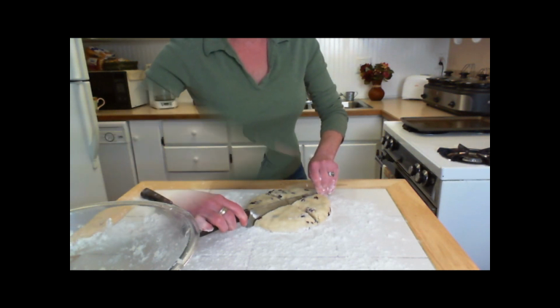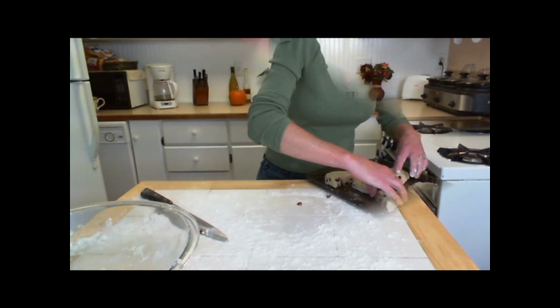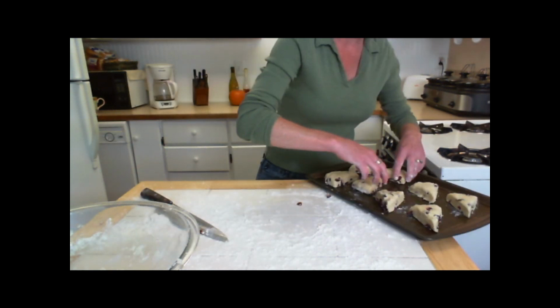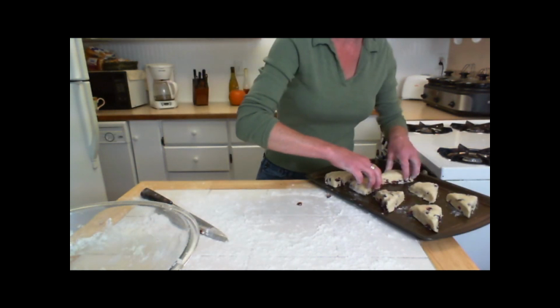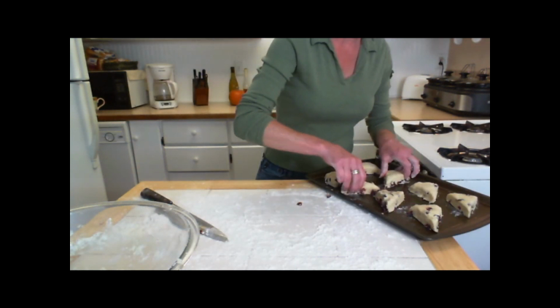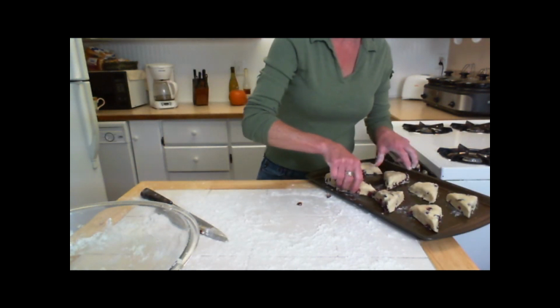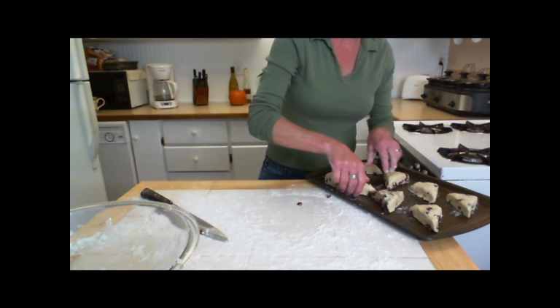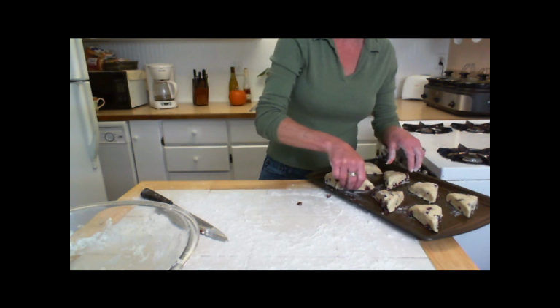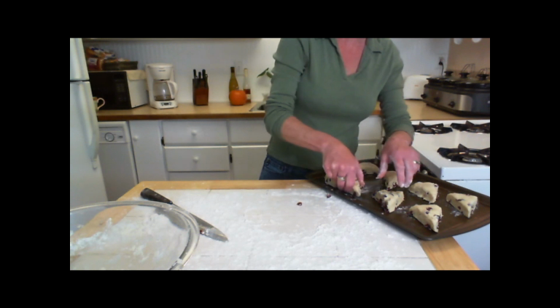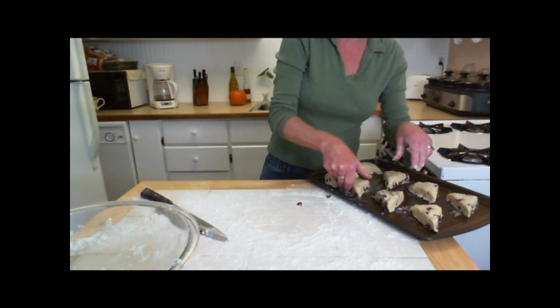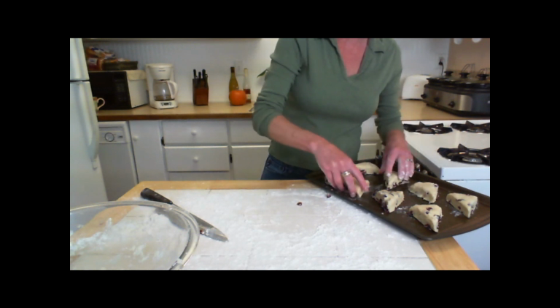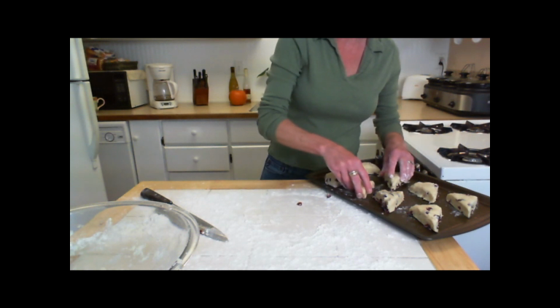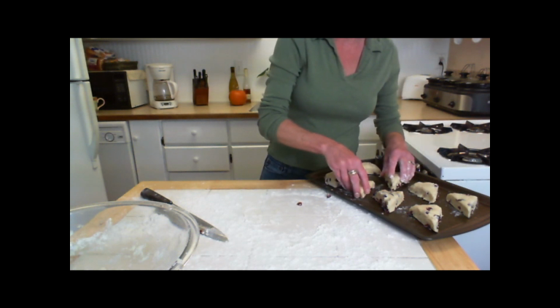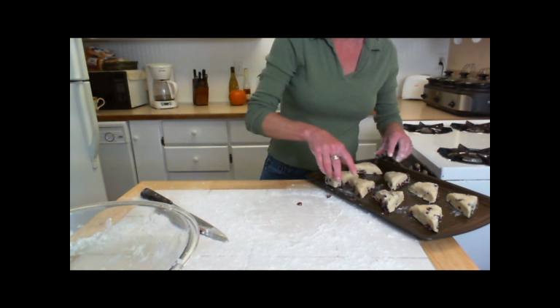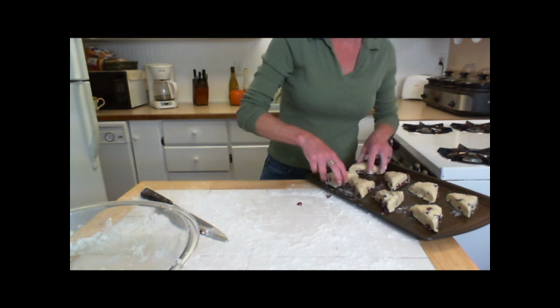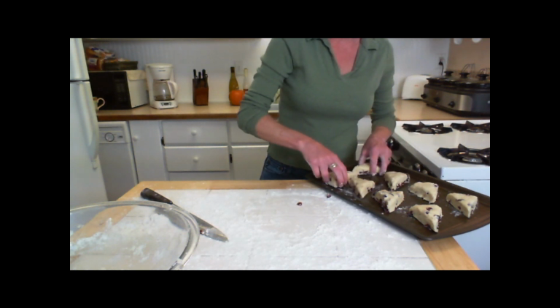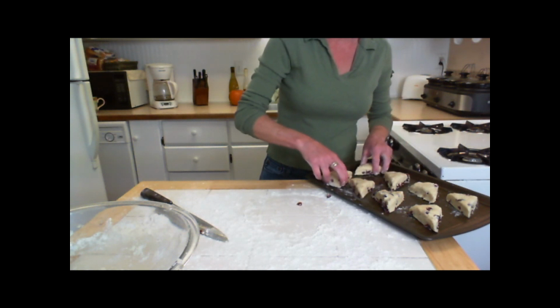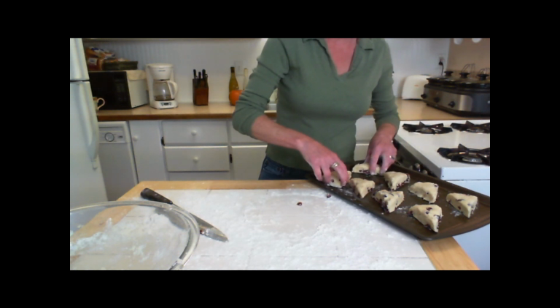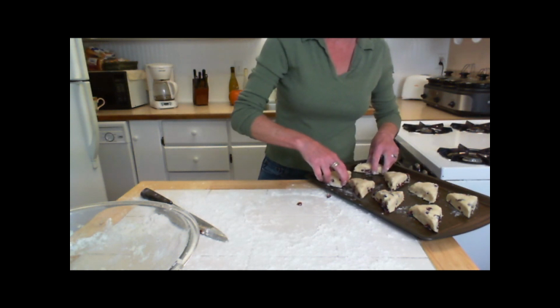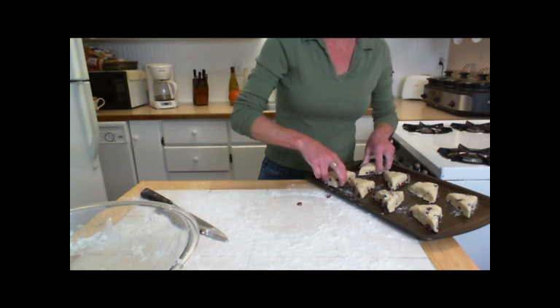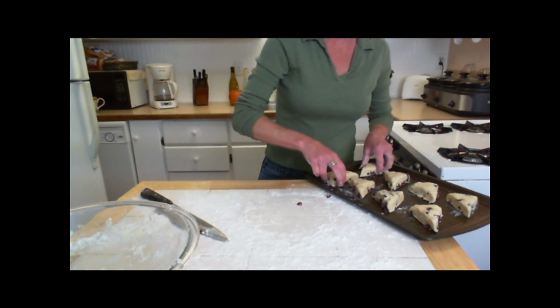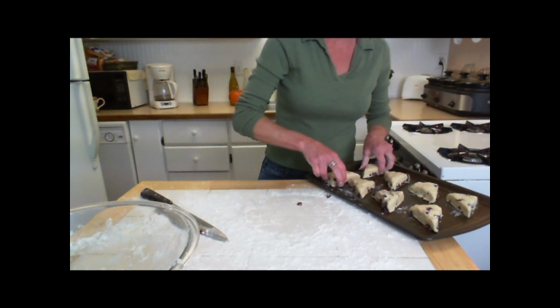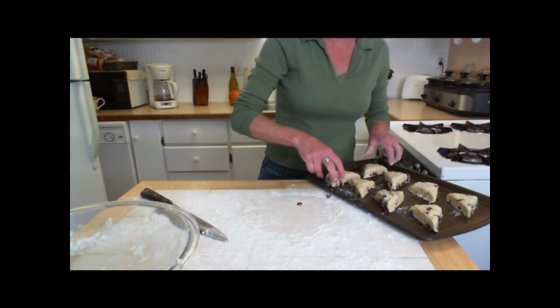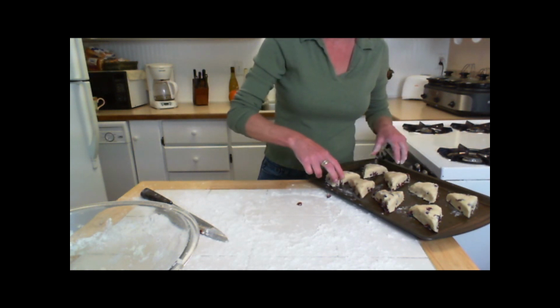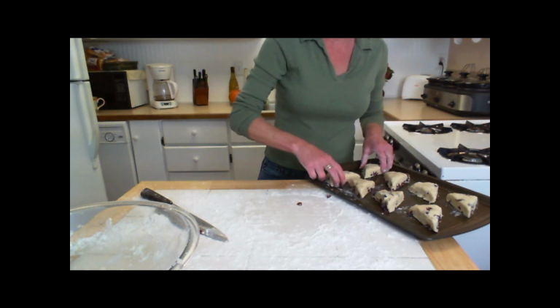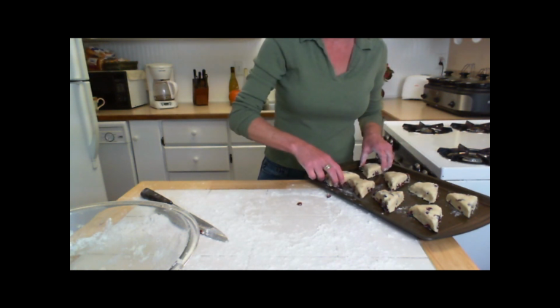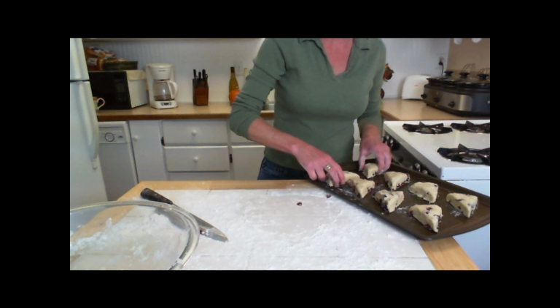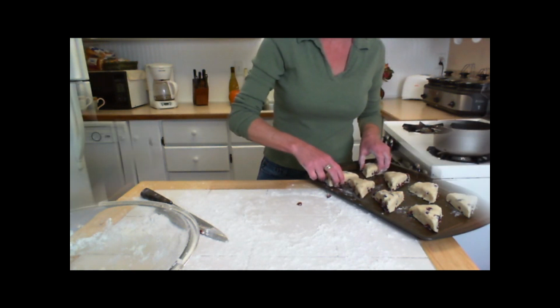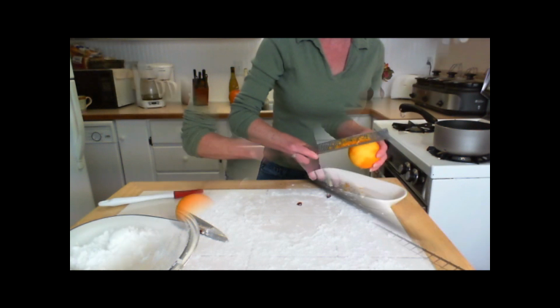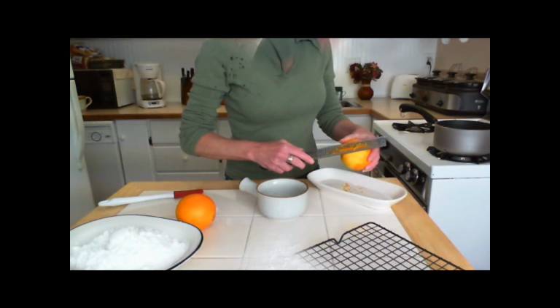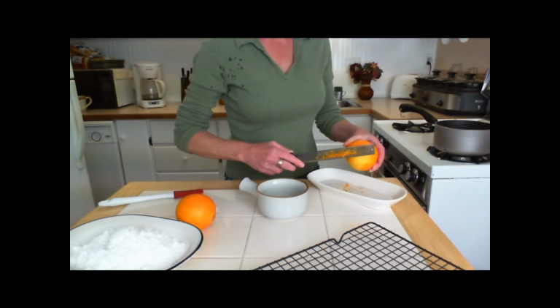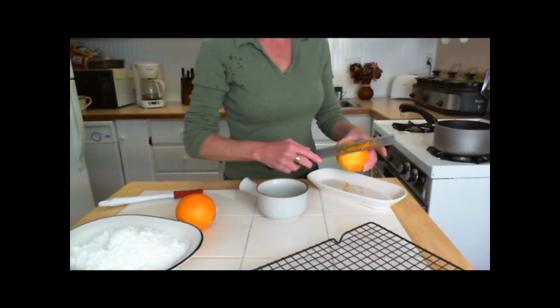Place the scones on an ungreased baking sheet and bake at 400 degrees for about 15-18 minutes, then cool on a wire rack.